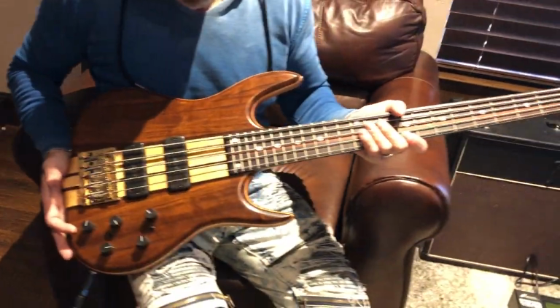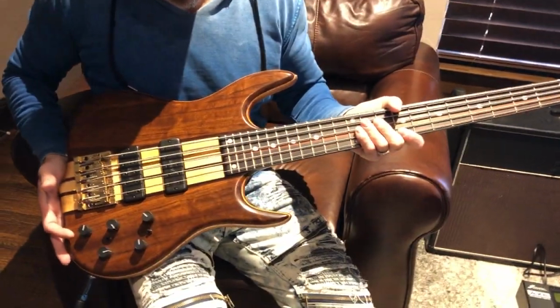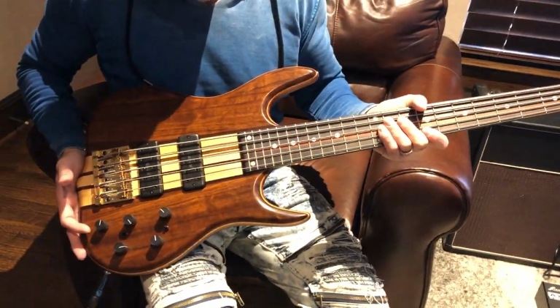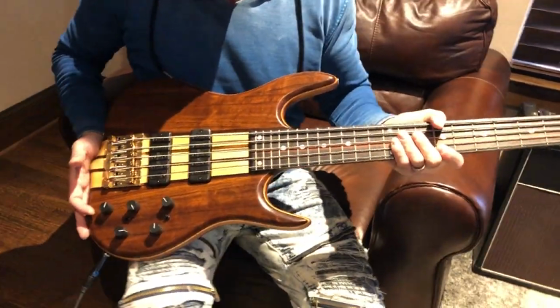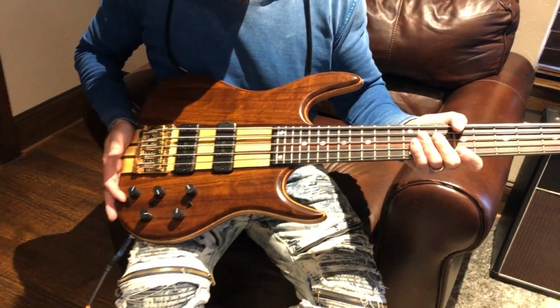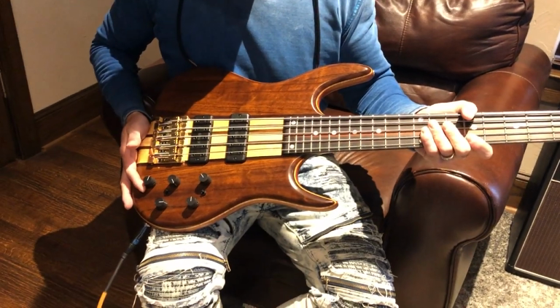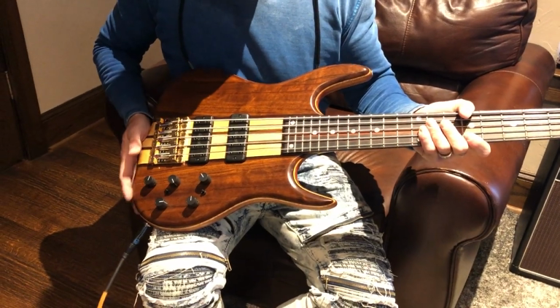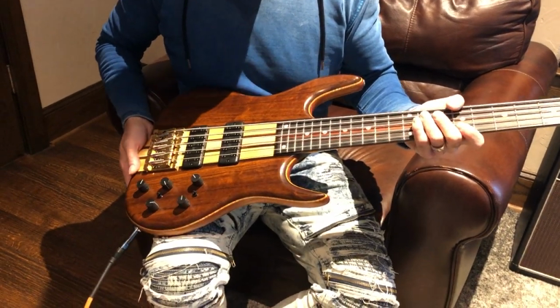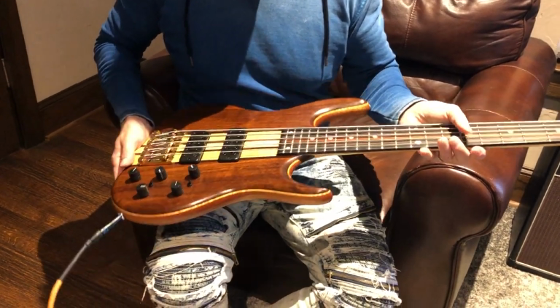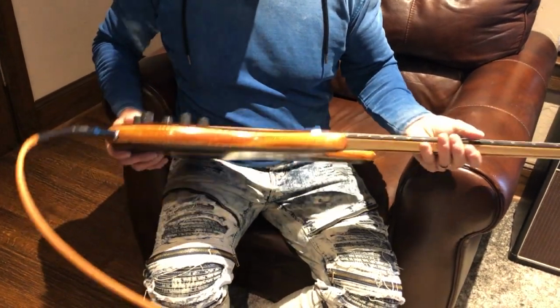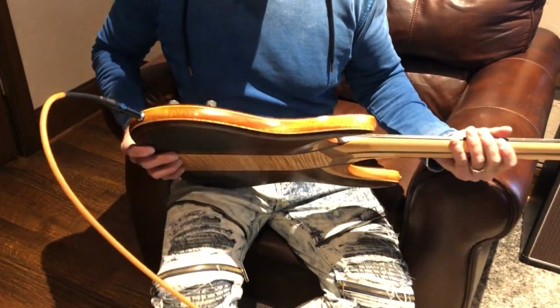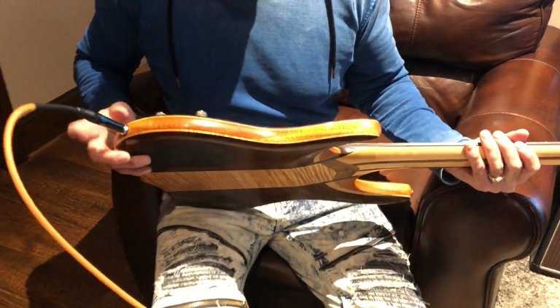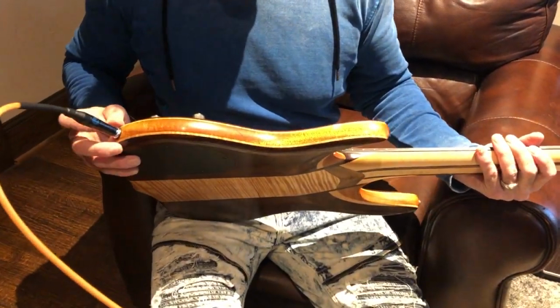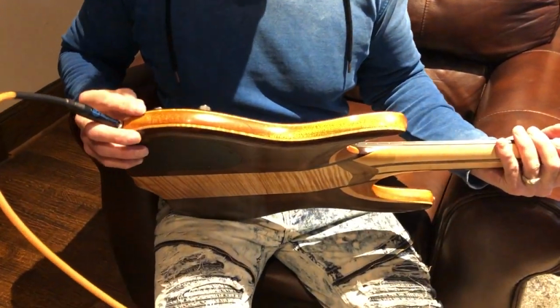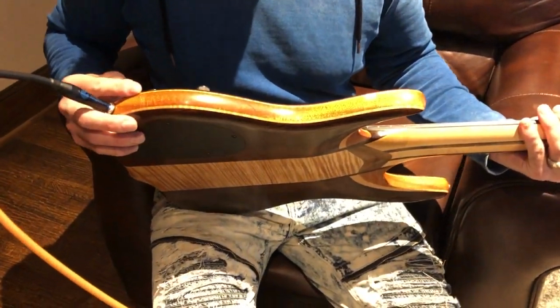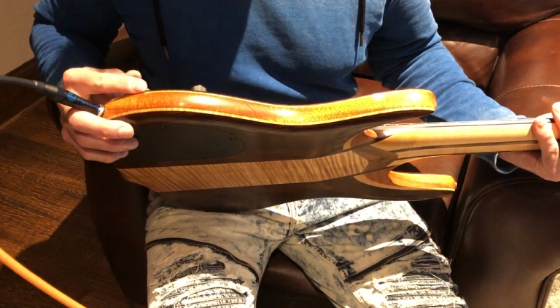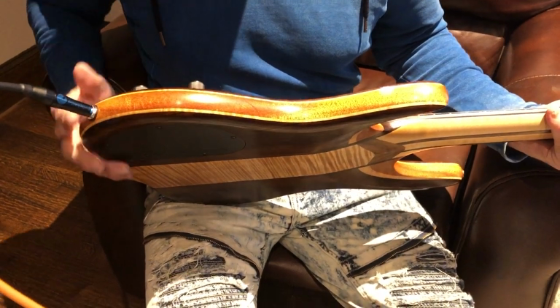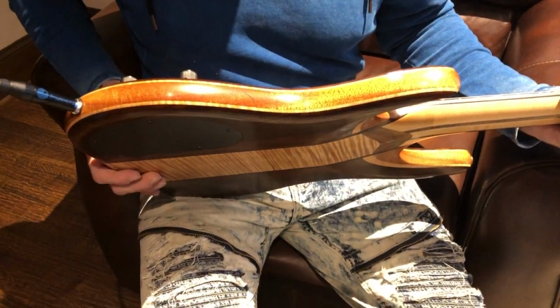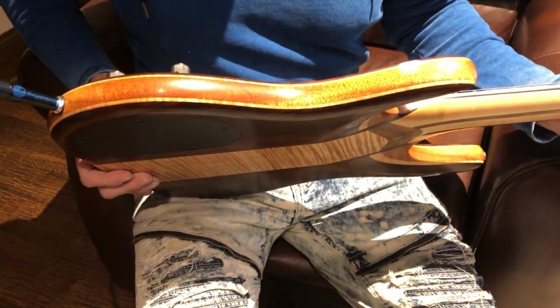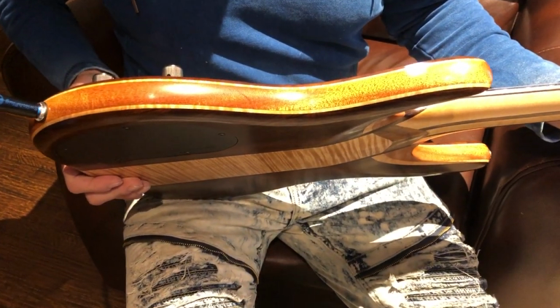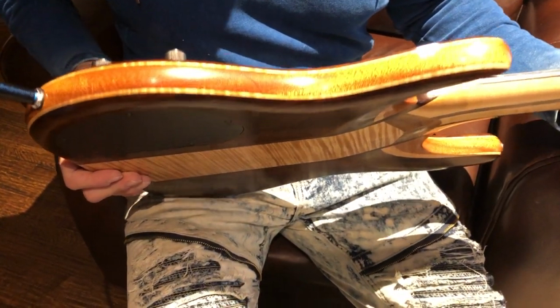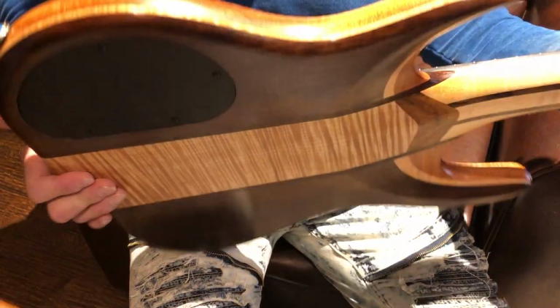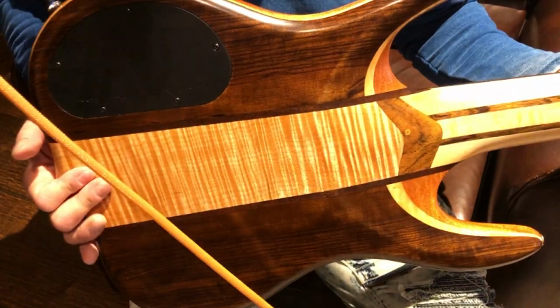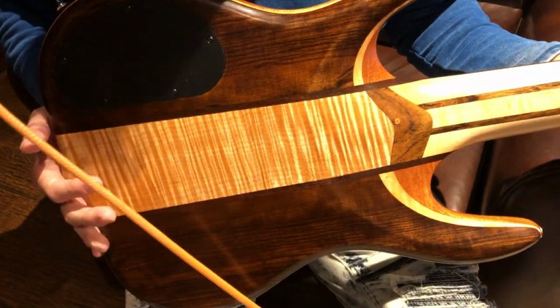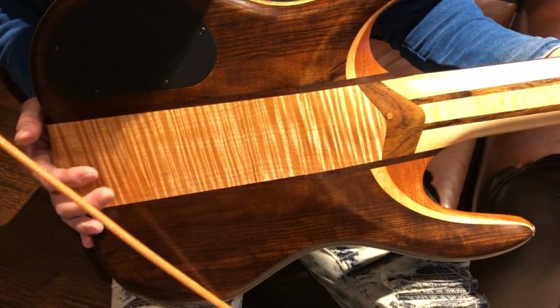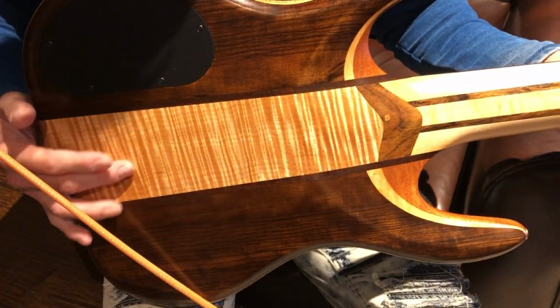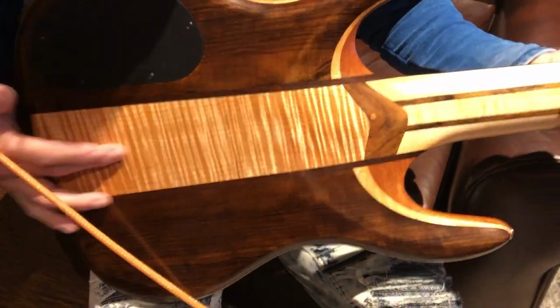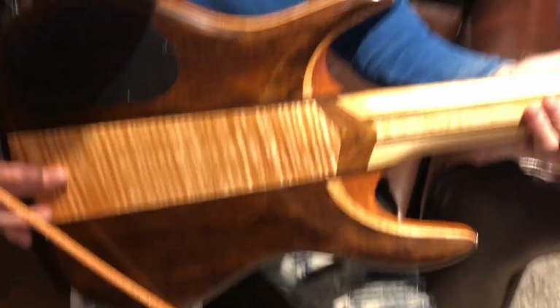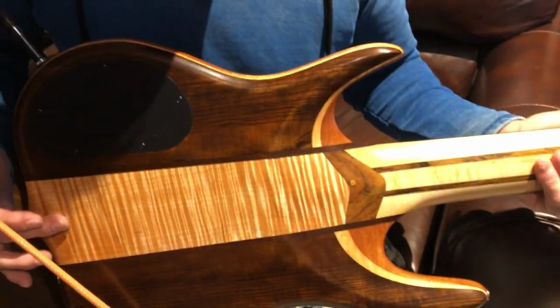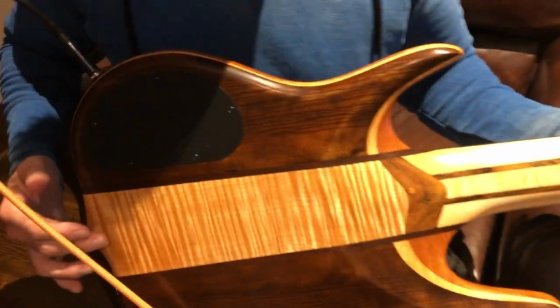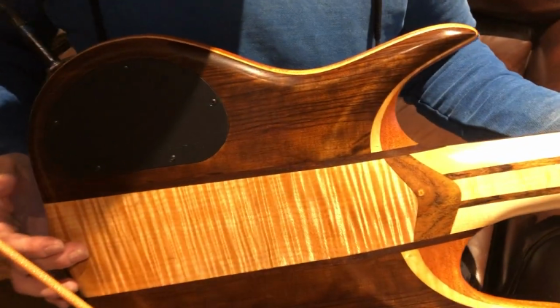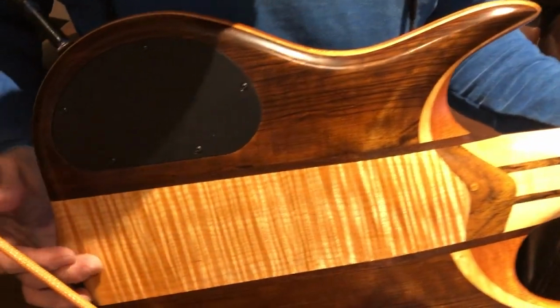It is made of Mbuya for the top. It's a five-piece body — you've got a mahogany core, curly maple laminates, and of course the back is the same as the top, so you get this really beautiful flame maple center block.